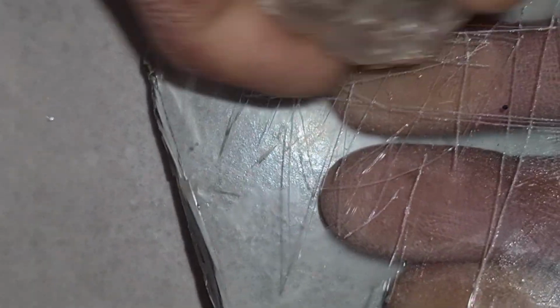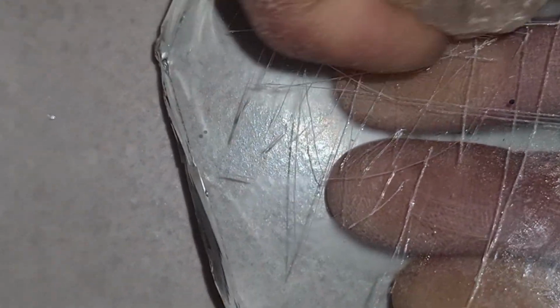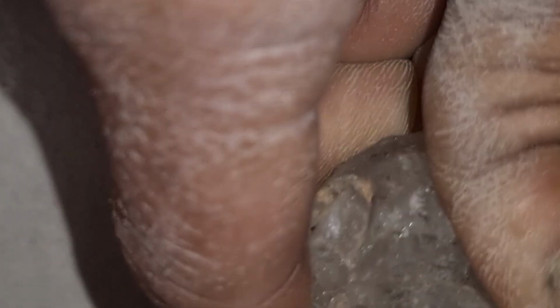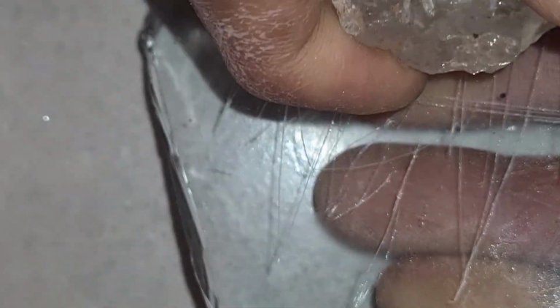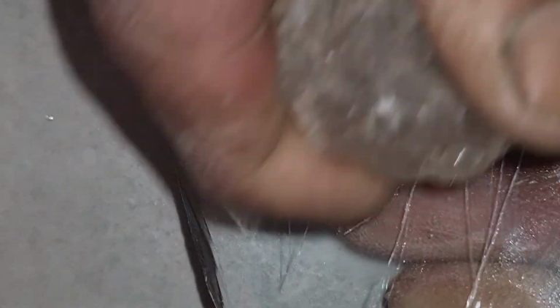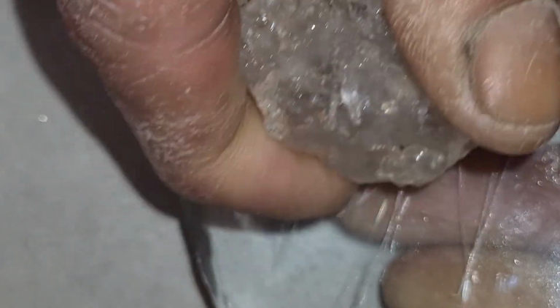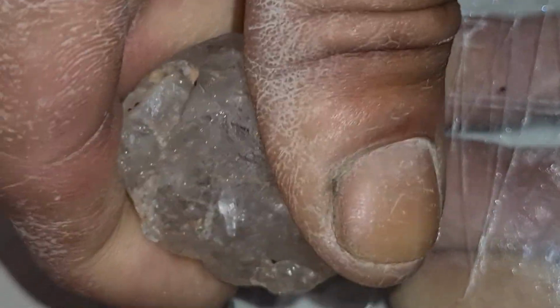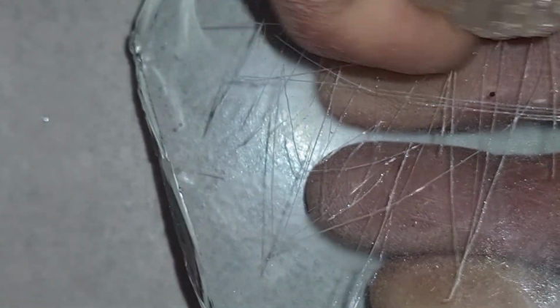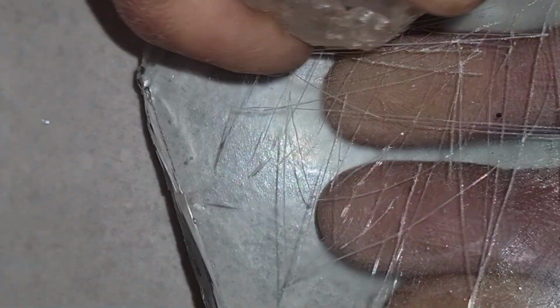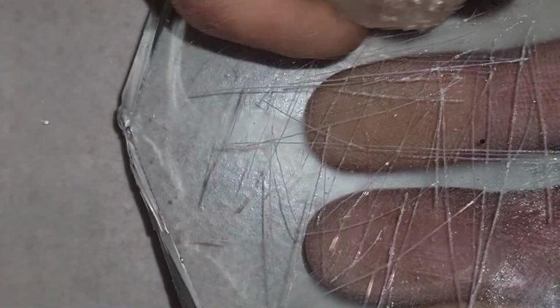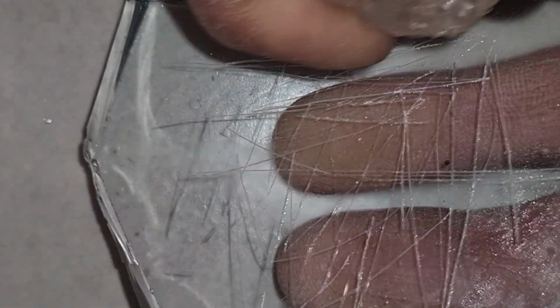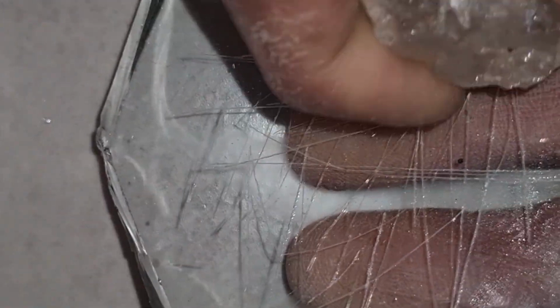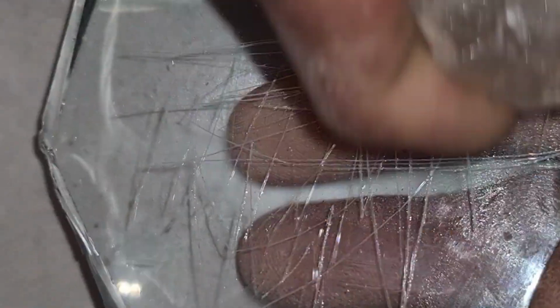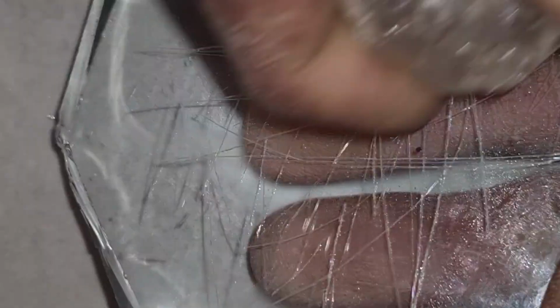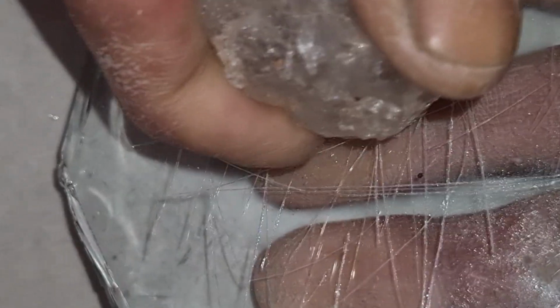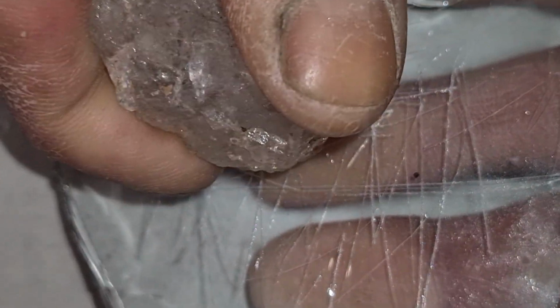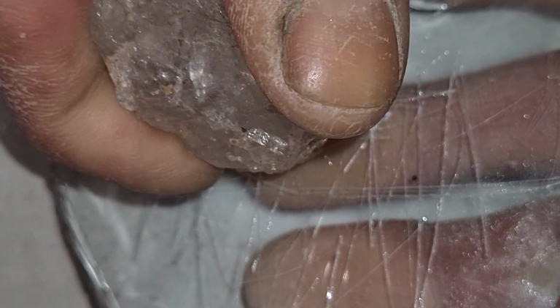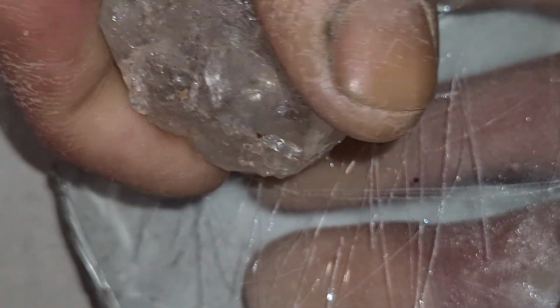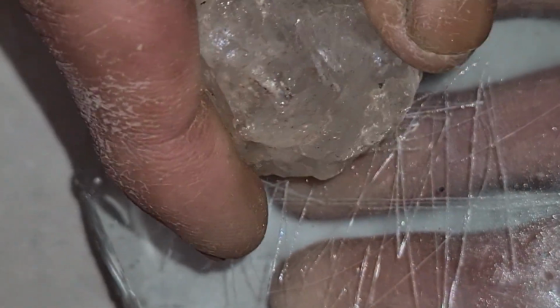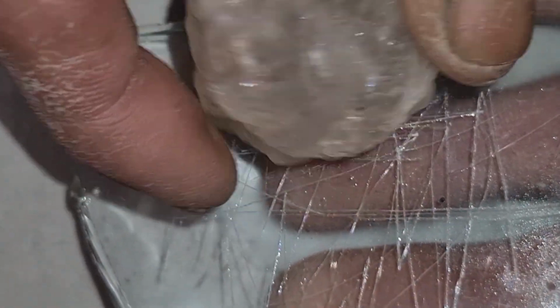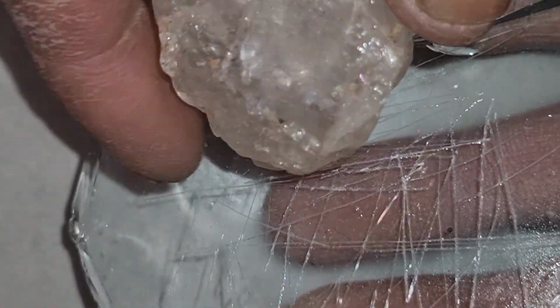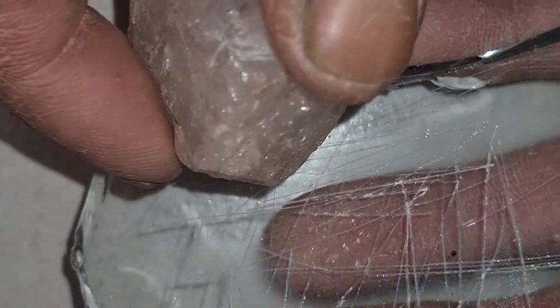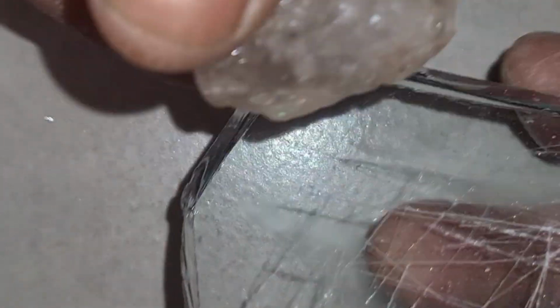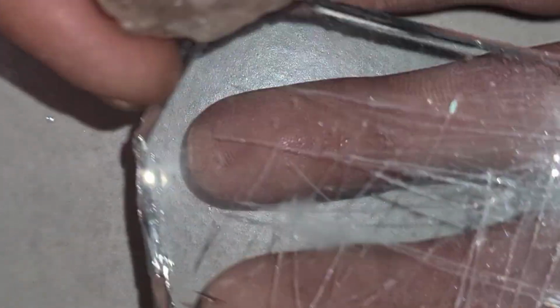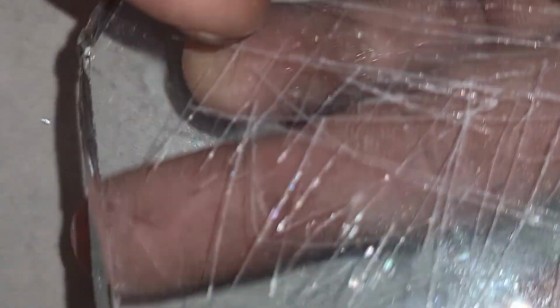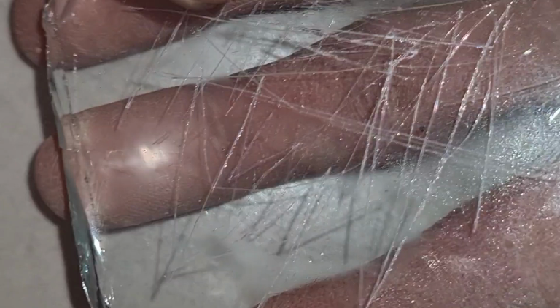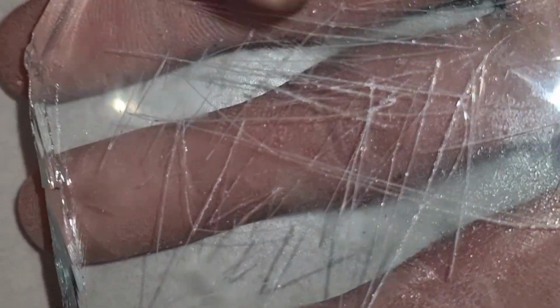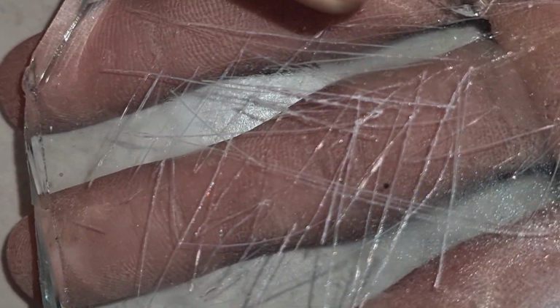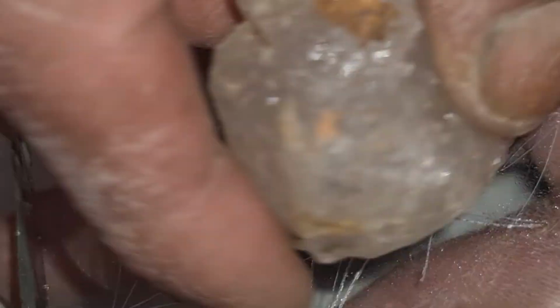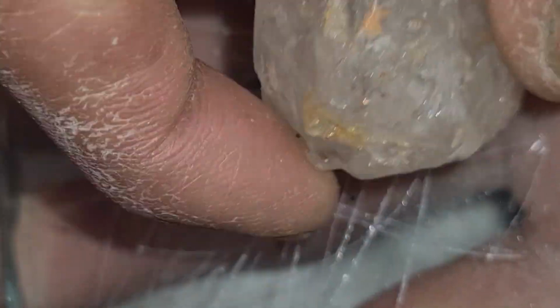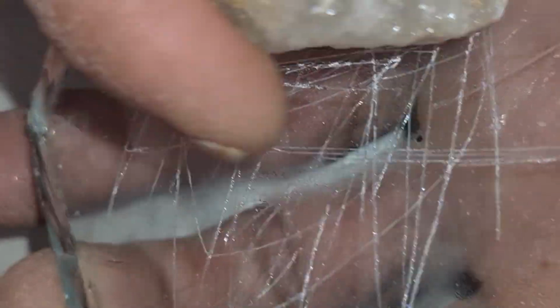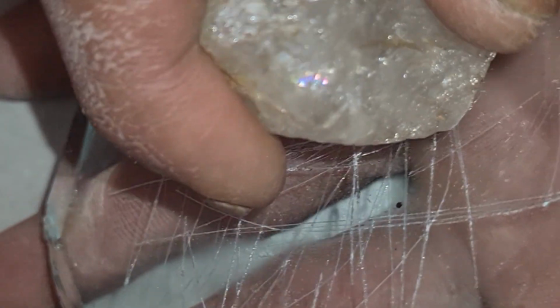When doing the glass scratch test, always be gentle — you don't need to break the glass. Just a light touch is enough. Use a clean corner of the stone and drag it slowly across the surface. If it leaves a scratch, that's one sign. But again, you need more tests to be sure.